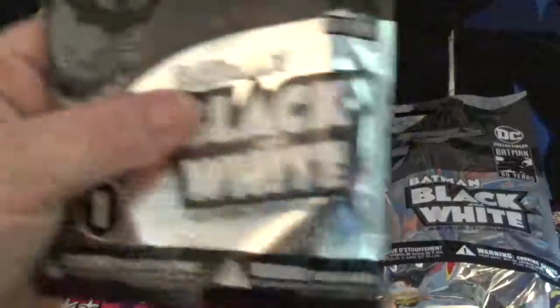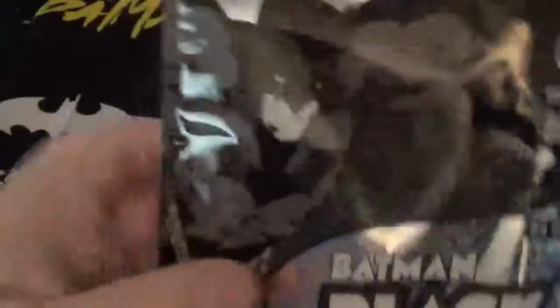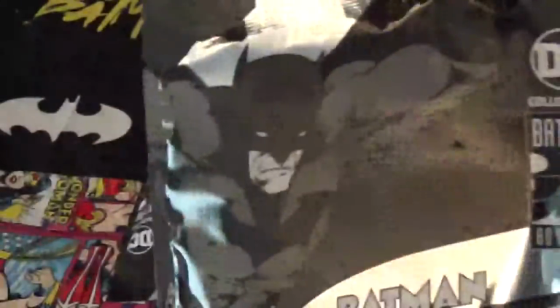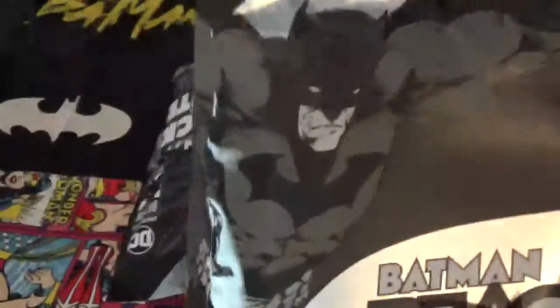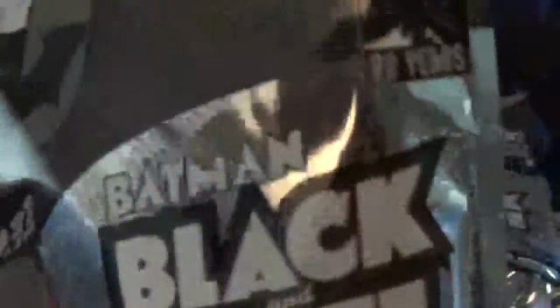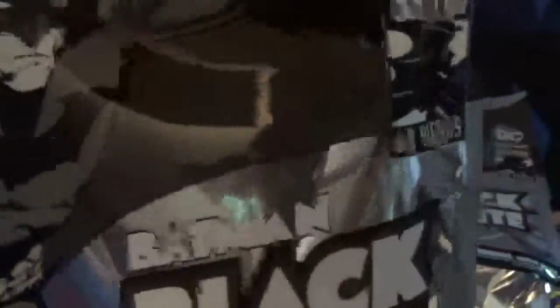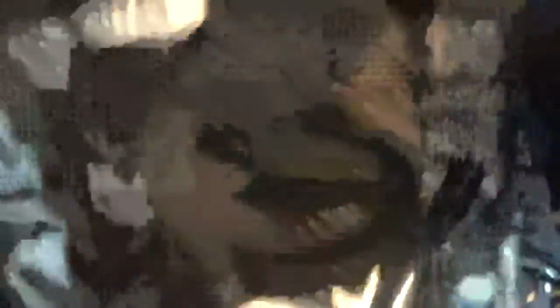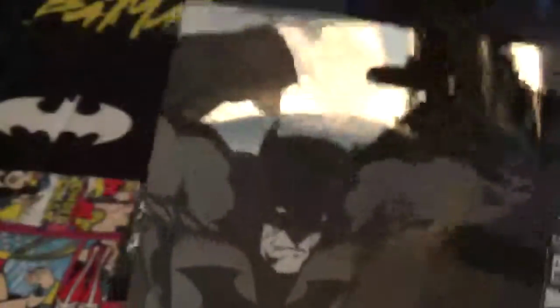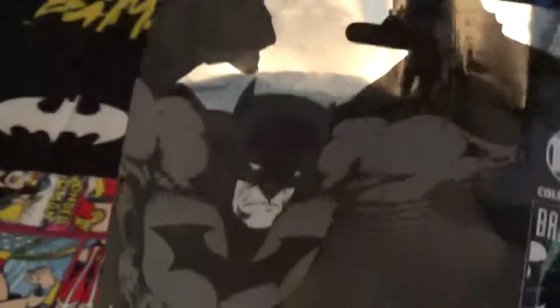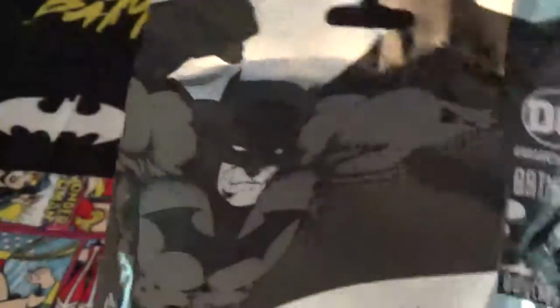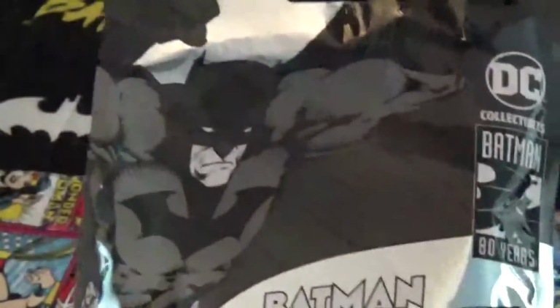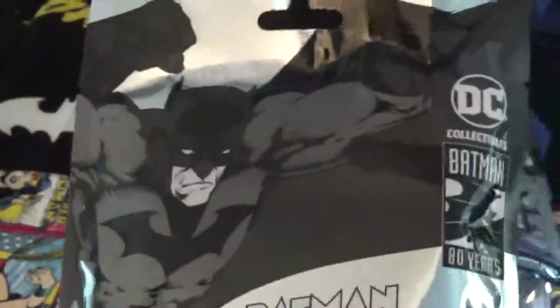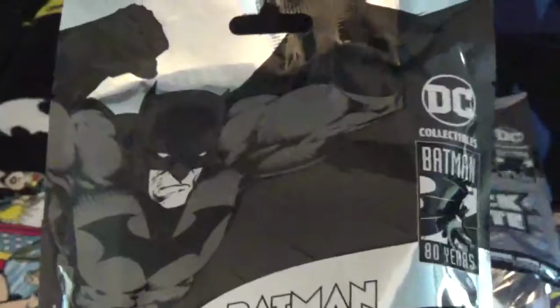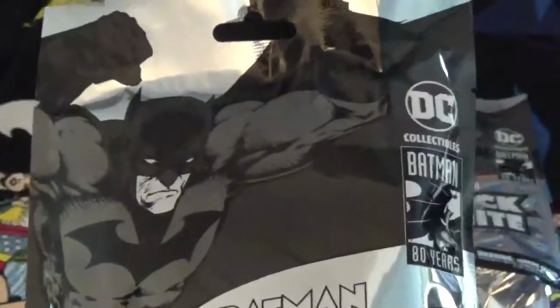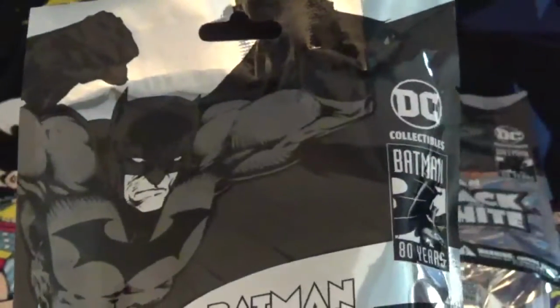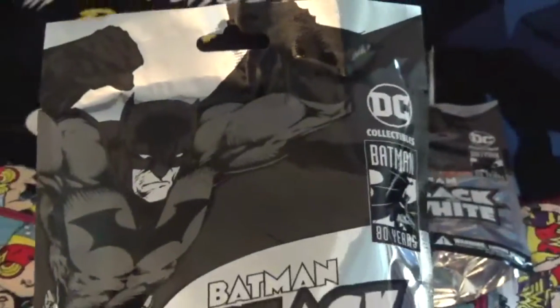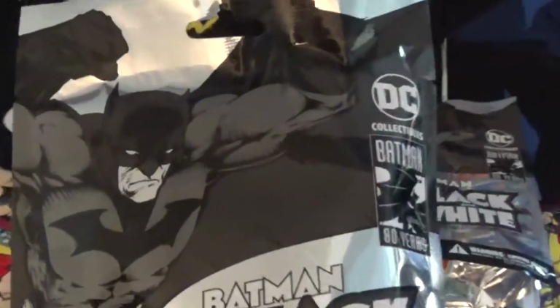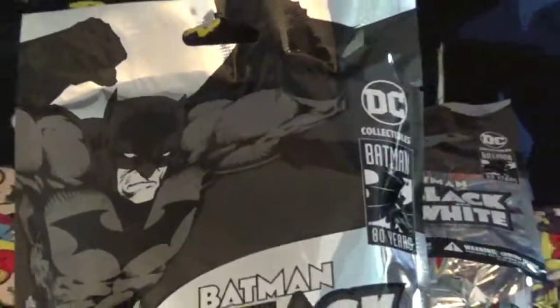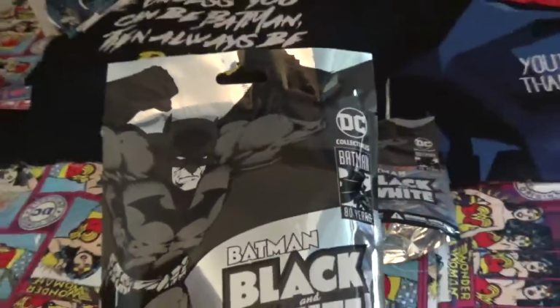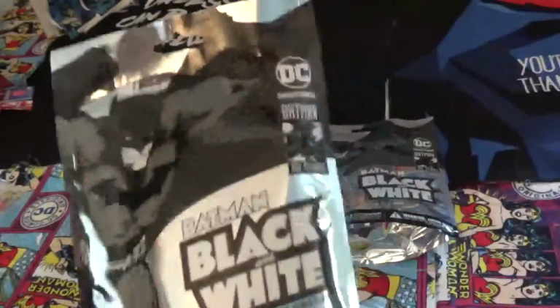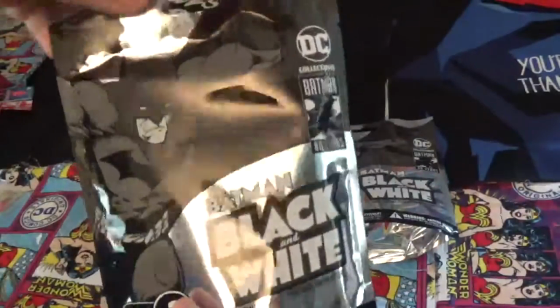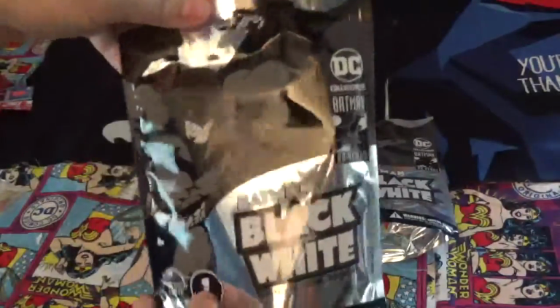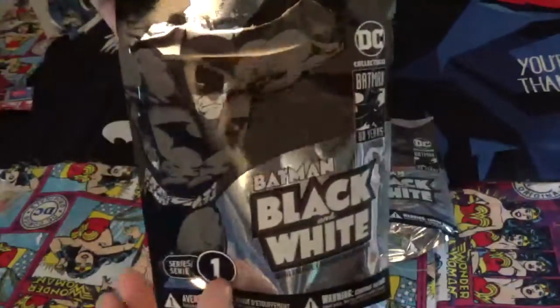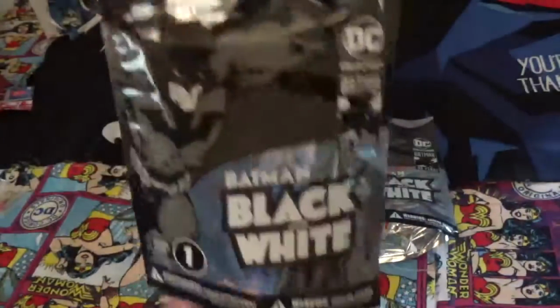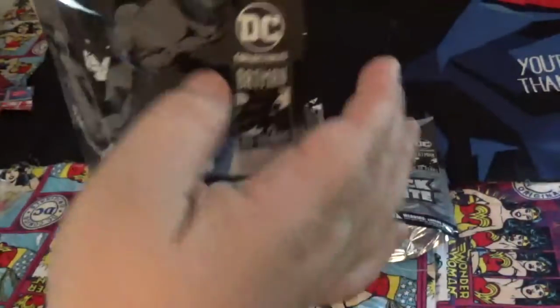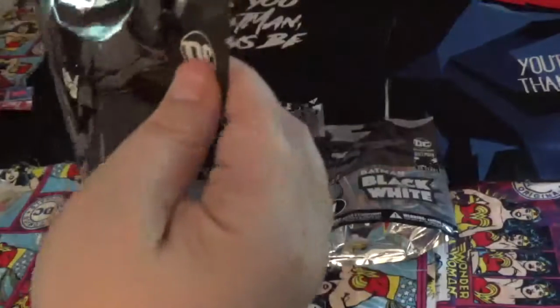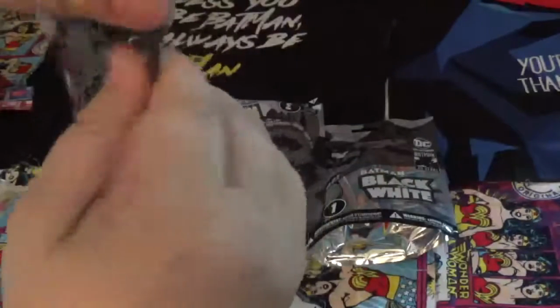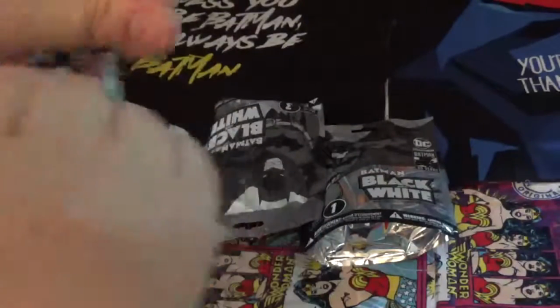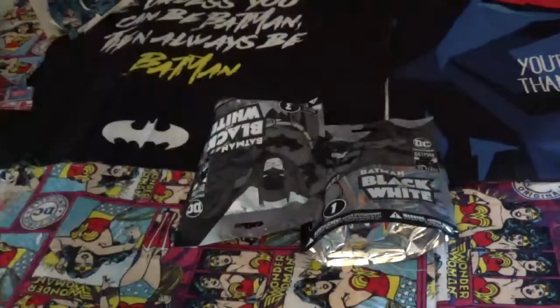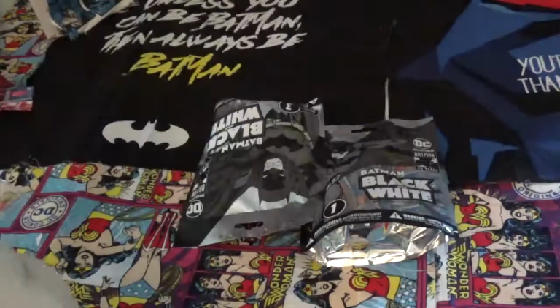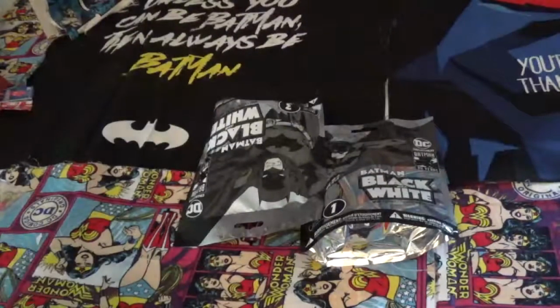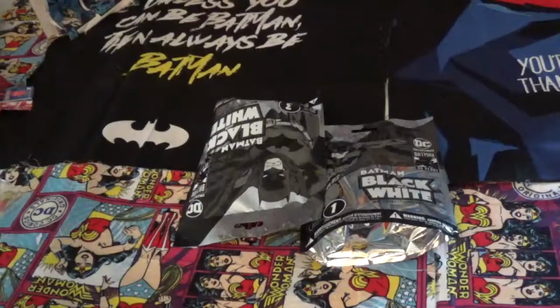These are the Batman black and white figures, only available at Walmart in the blind bag section up at the front. I'm going to bring it out a little so you can see them better. The bag looks like it's very shiny. So let's open them up and see what we get.